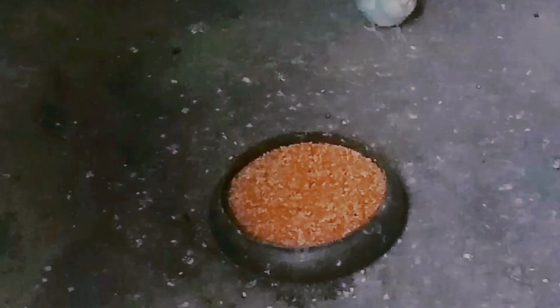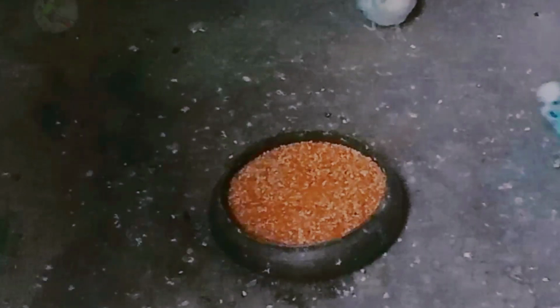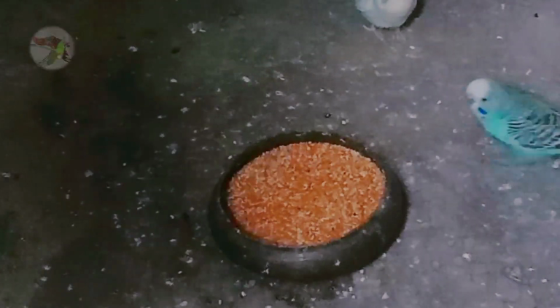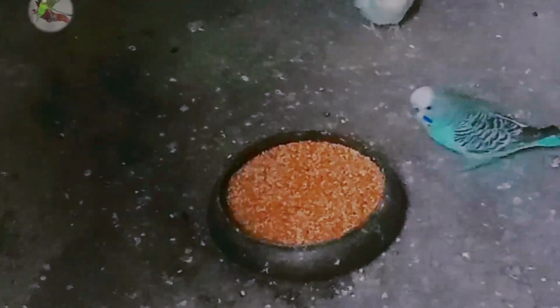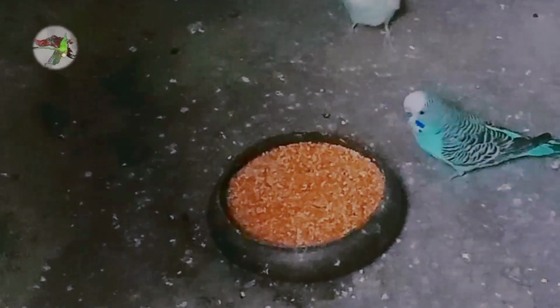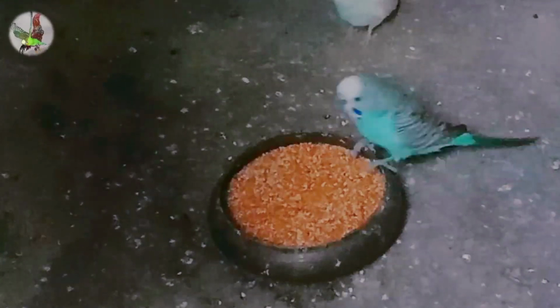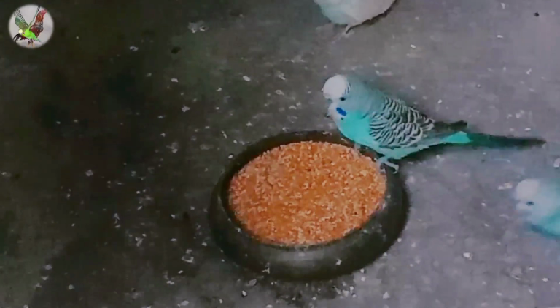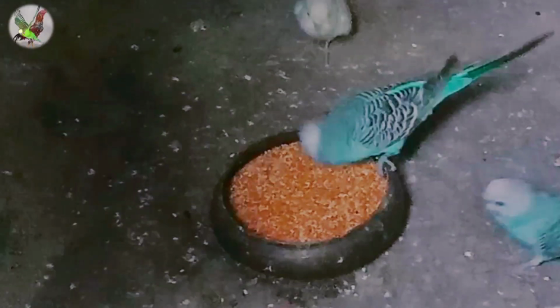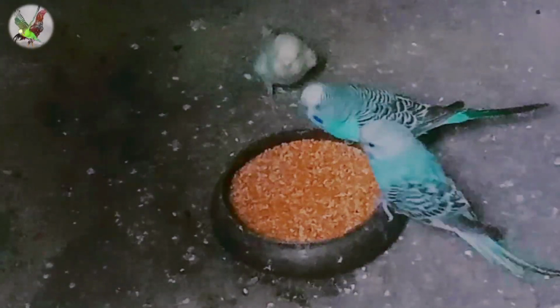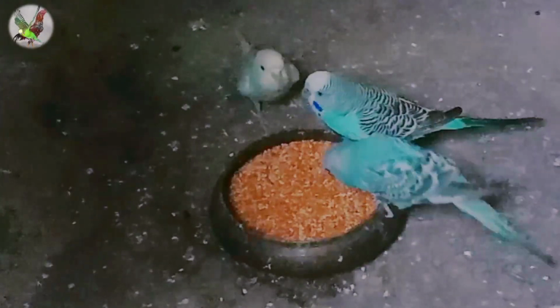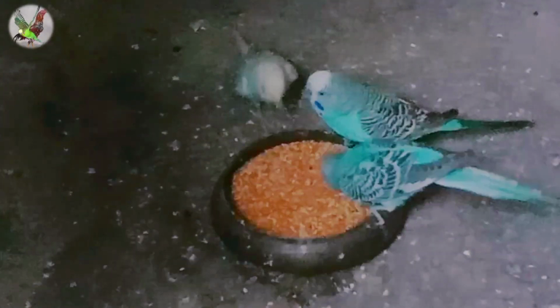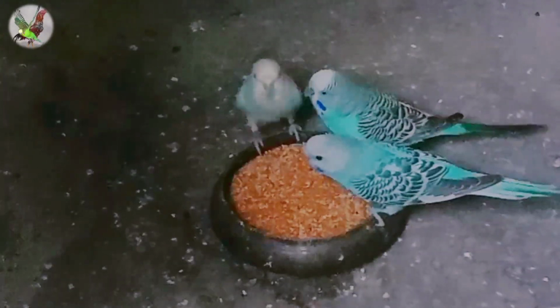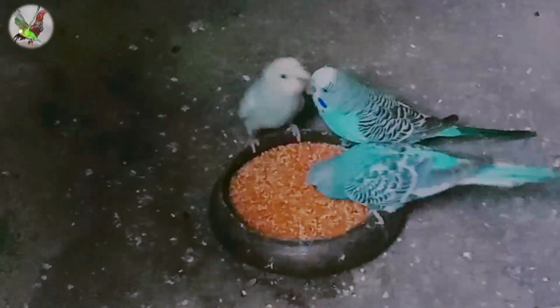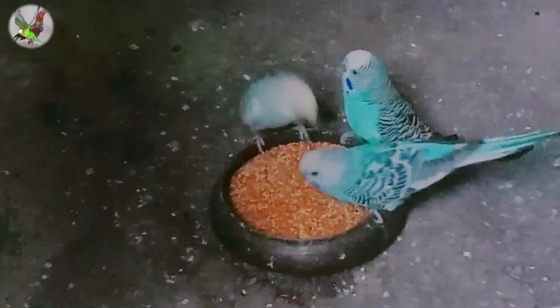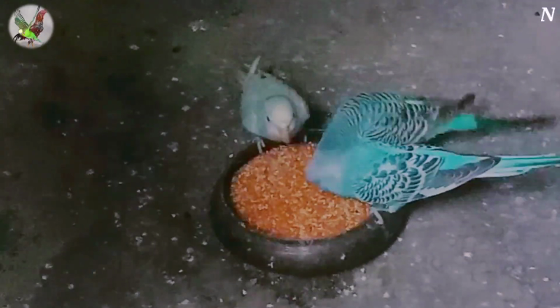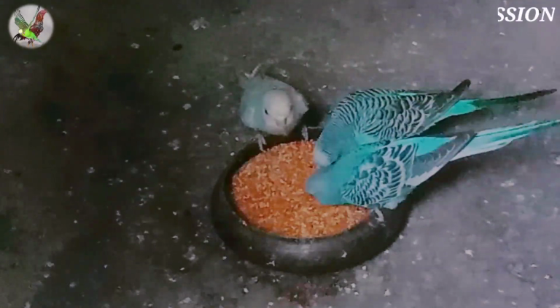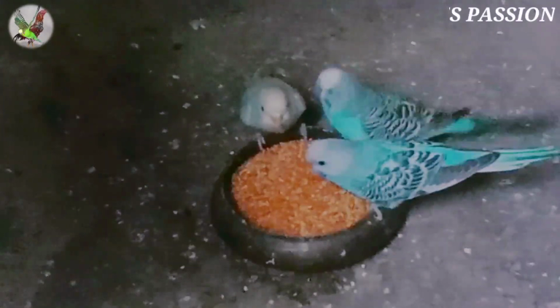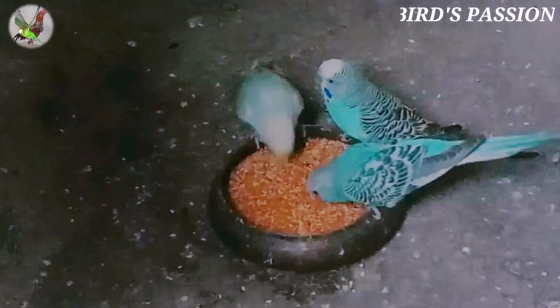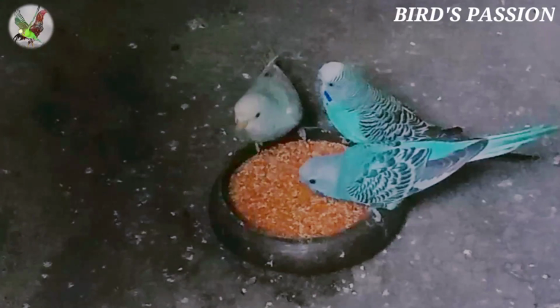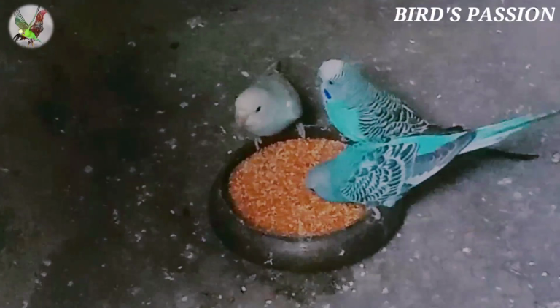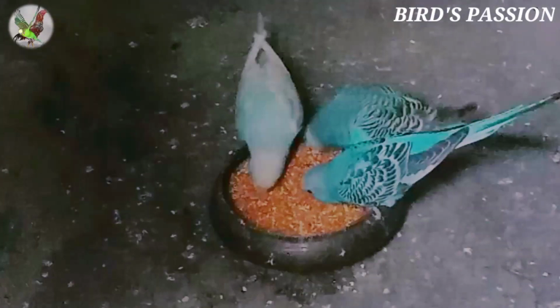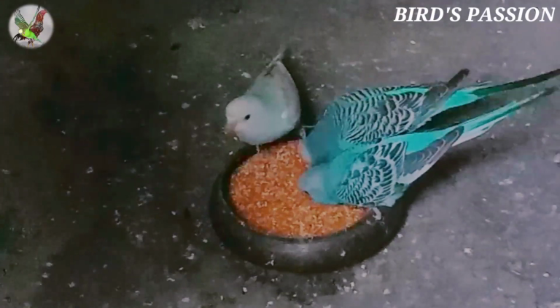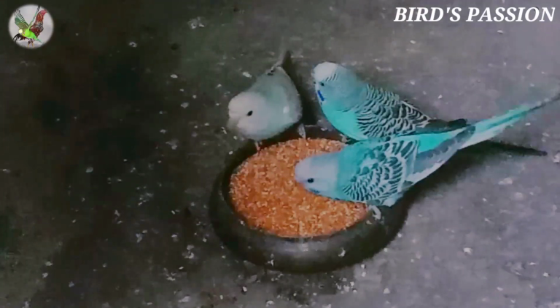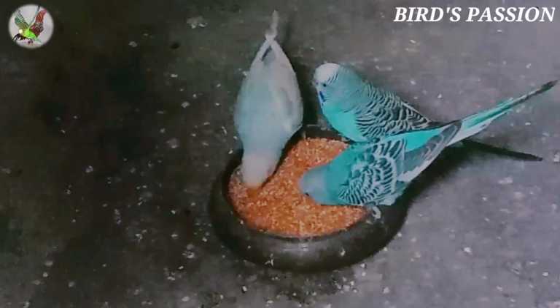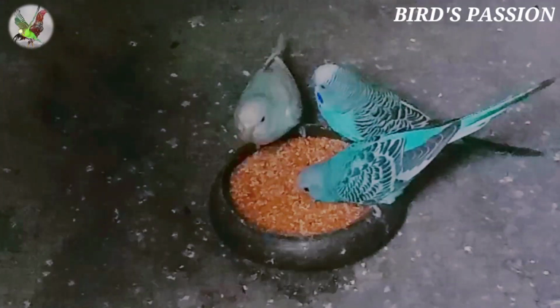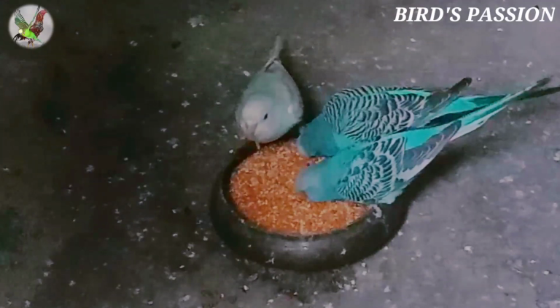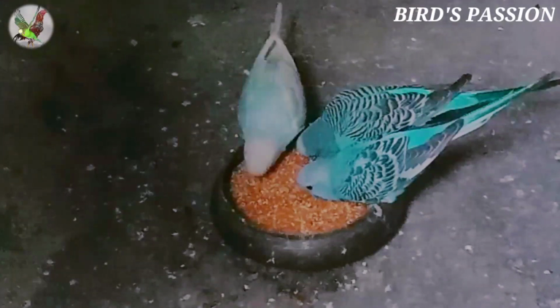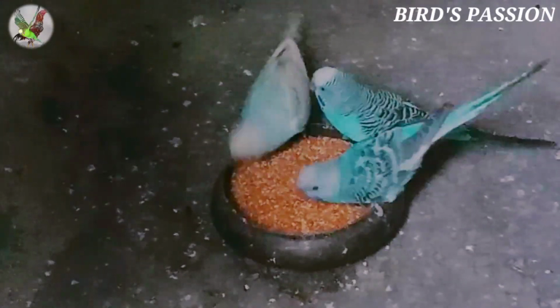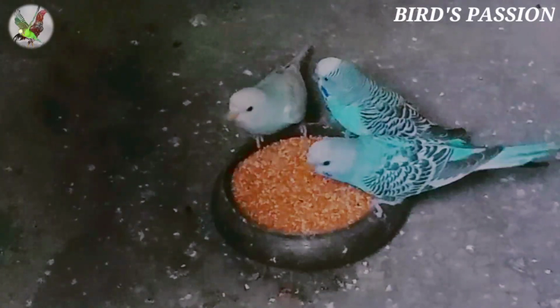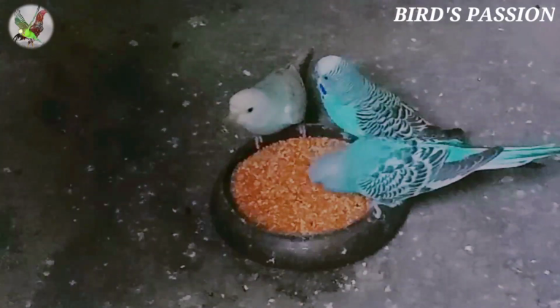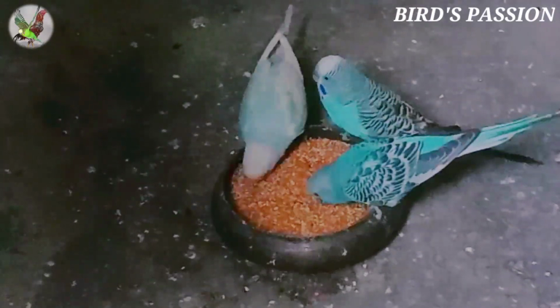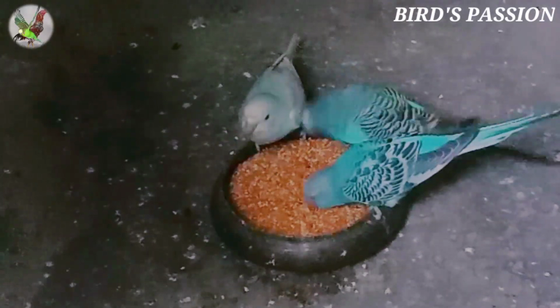Your budgie's diet is really important to their health and happiness, and they need plenty of exercise too. Follow our vet's tips and give your birds a well-rounded diet.